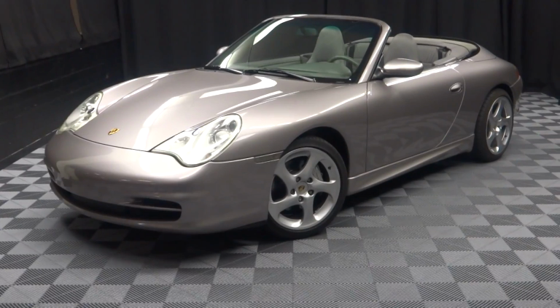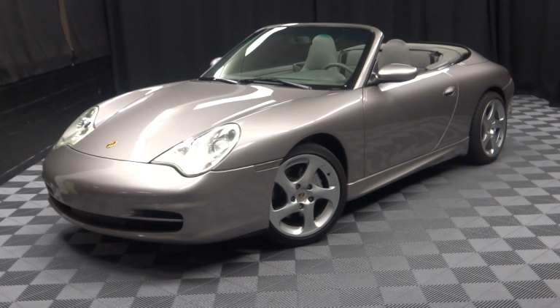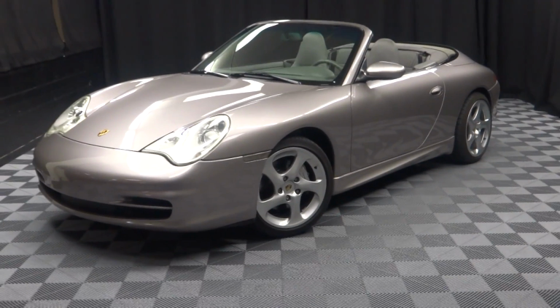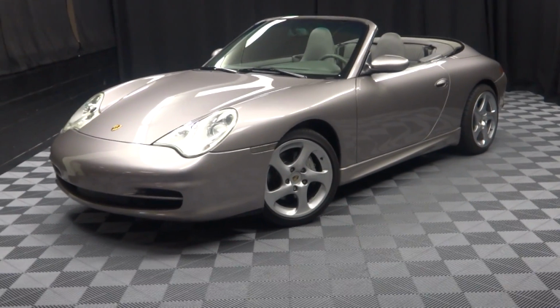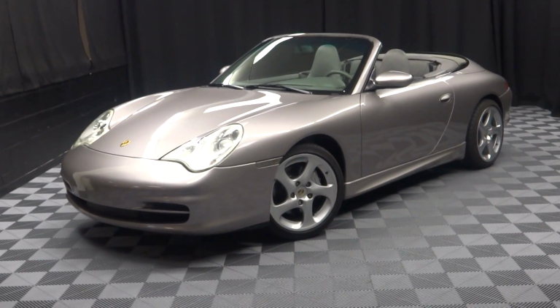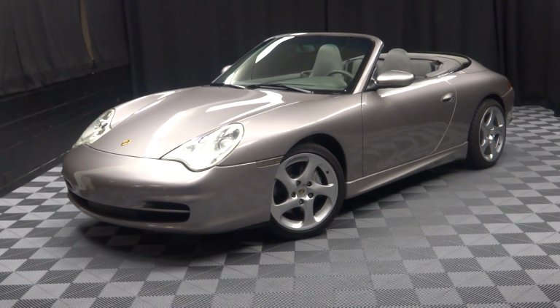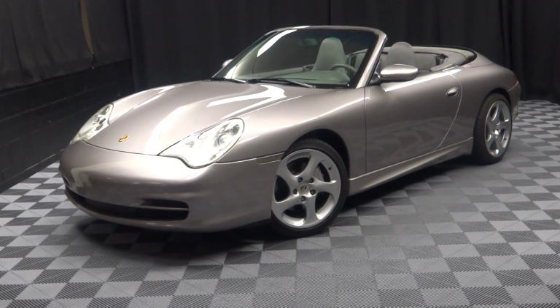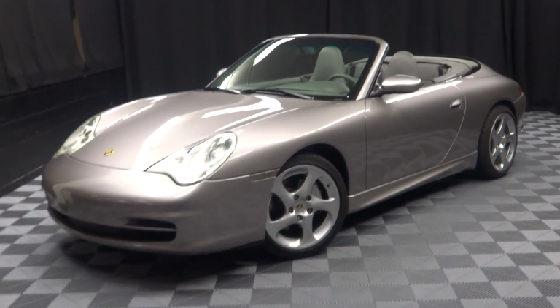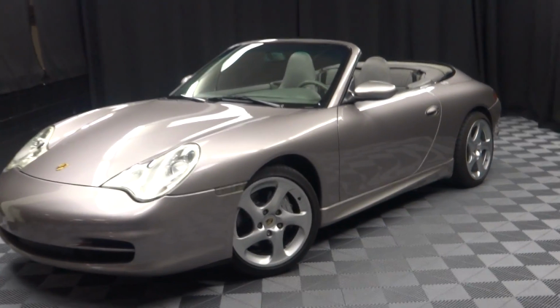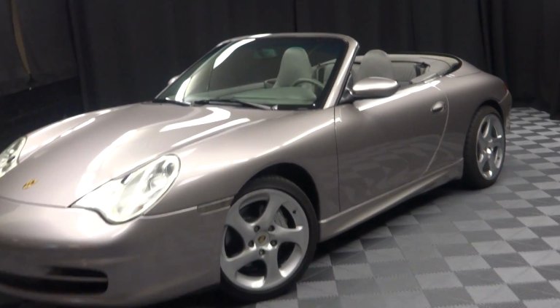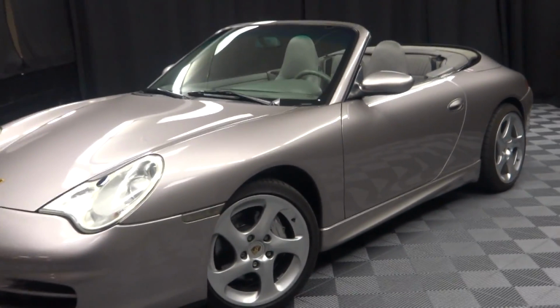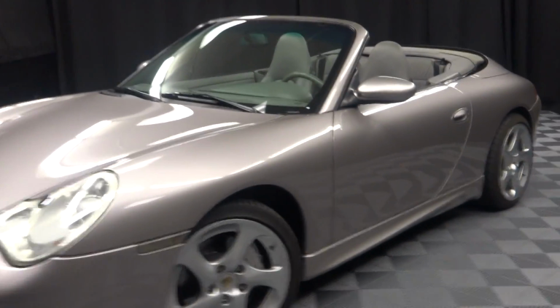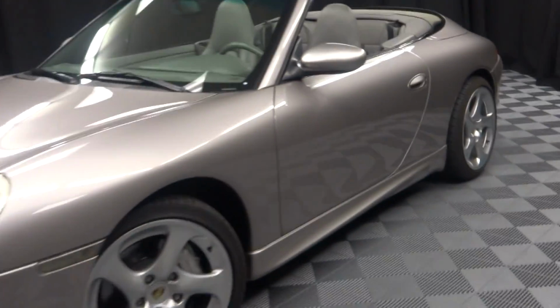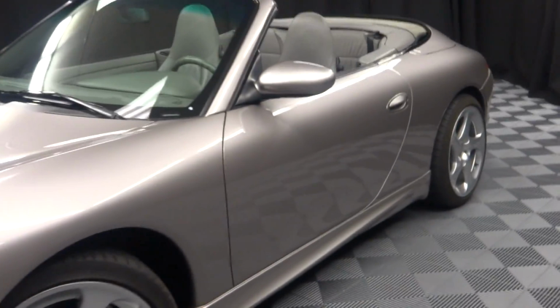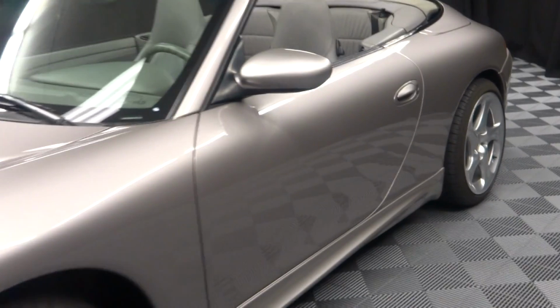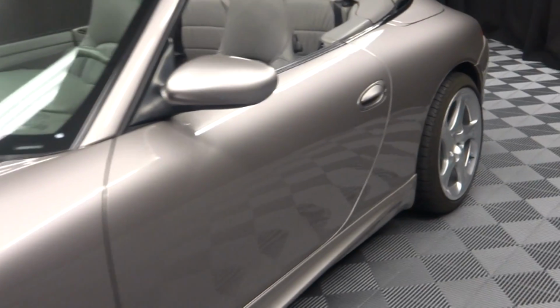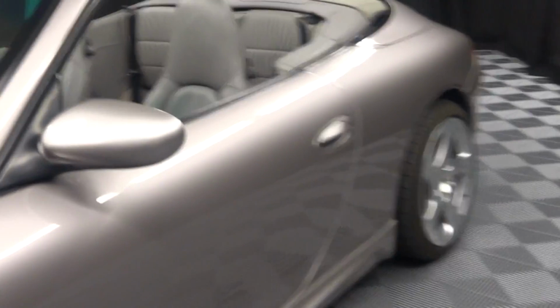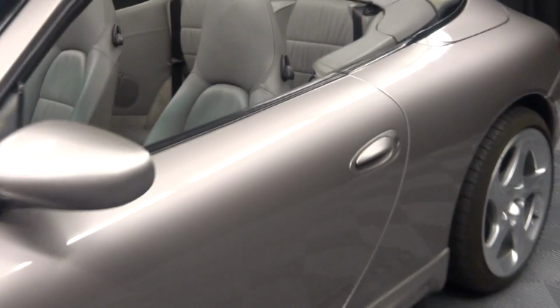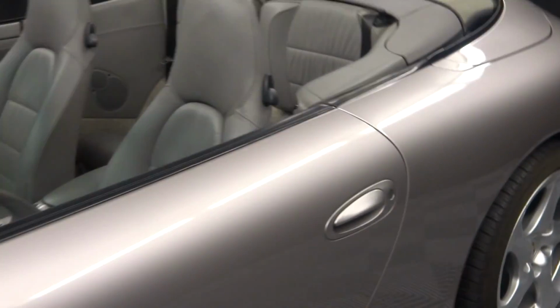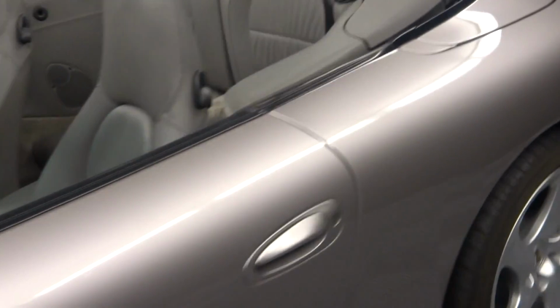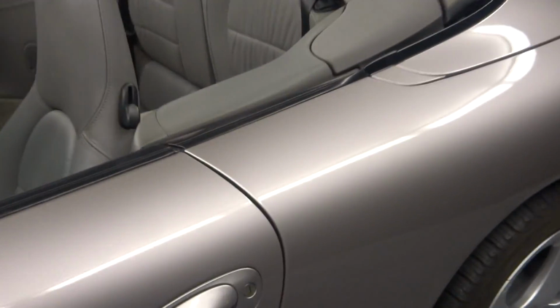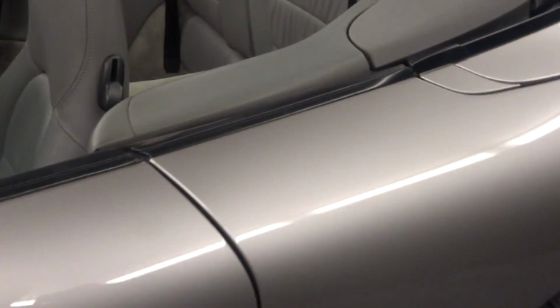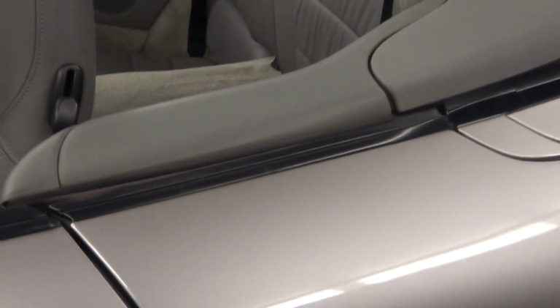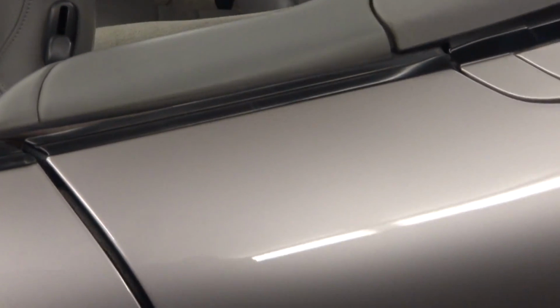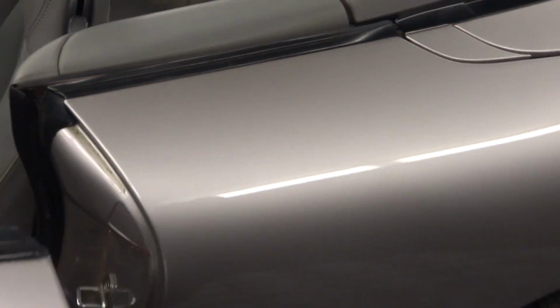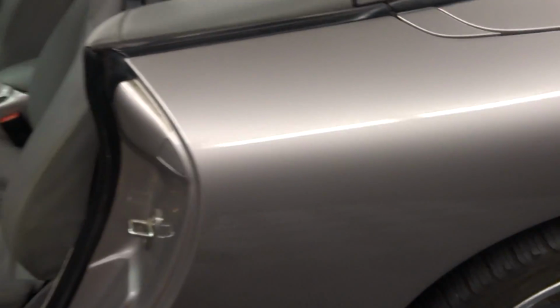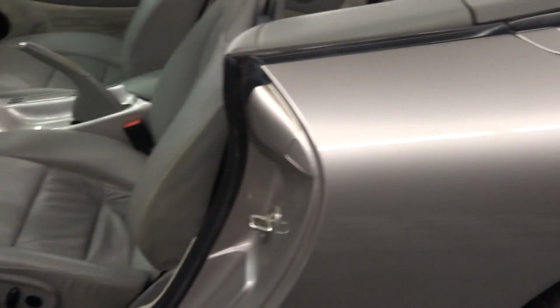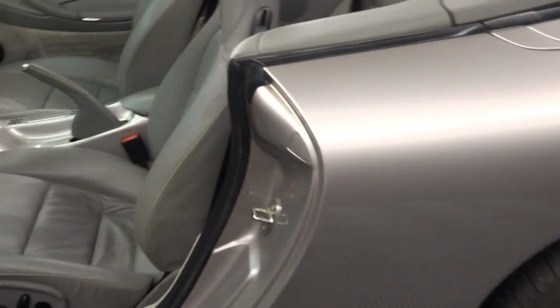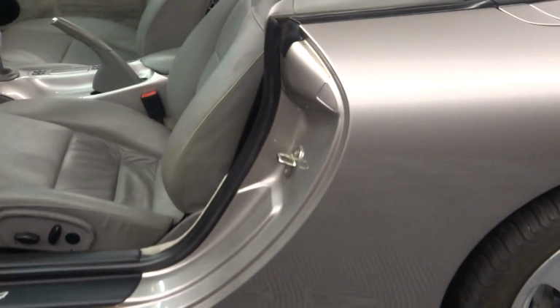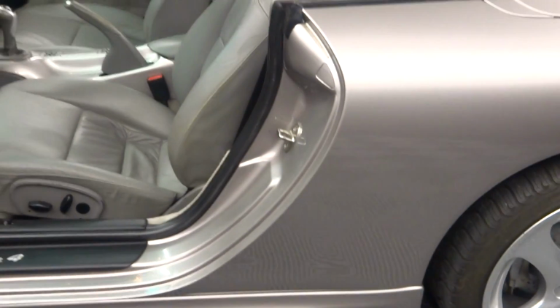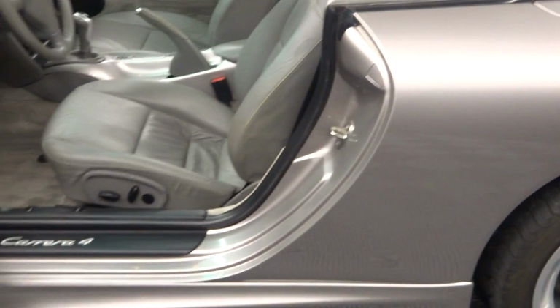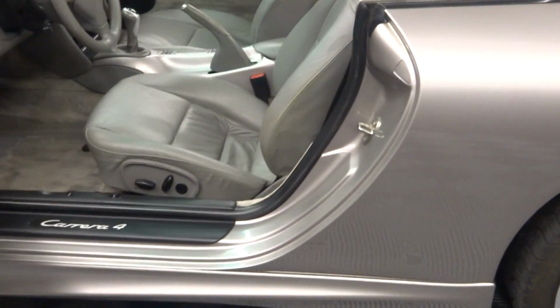Hi car shoppers, welcome back to Lexus of Wilmington. Just out in our inventory, this is a 2003 Porsche 911. This one is kind of like a silver, almost like a champagne color.